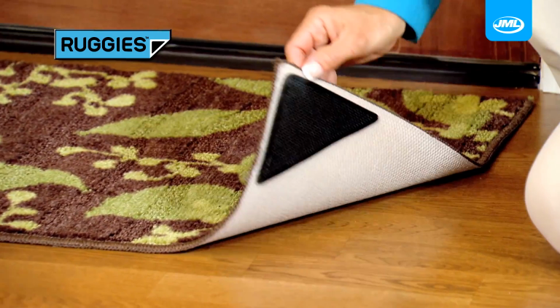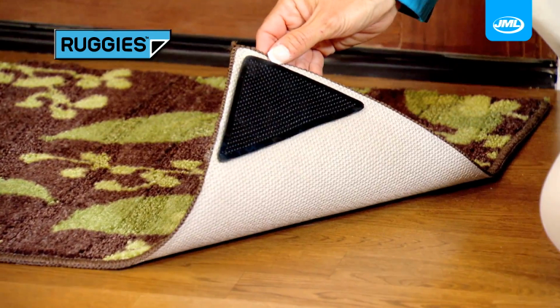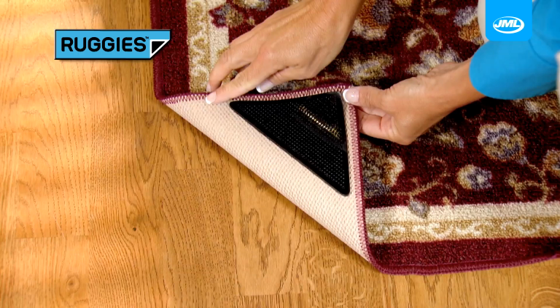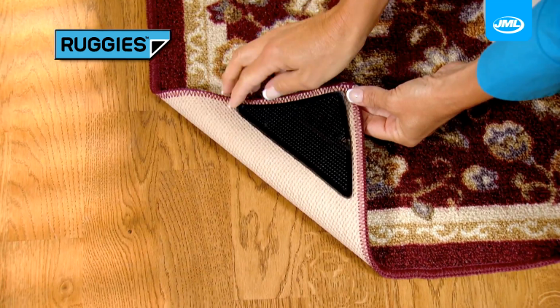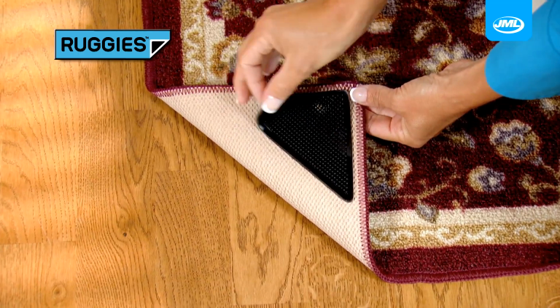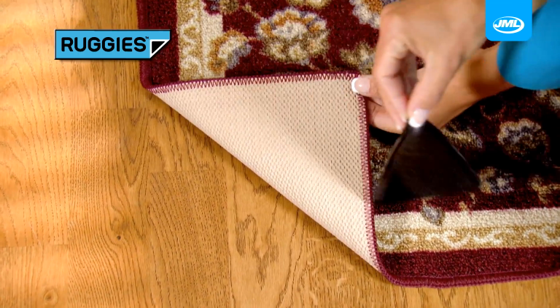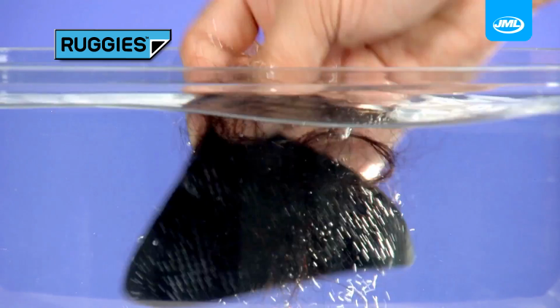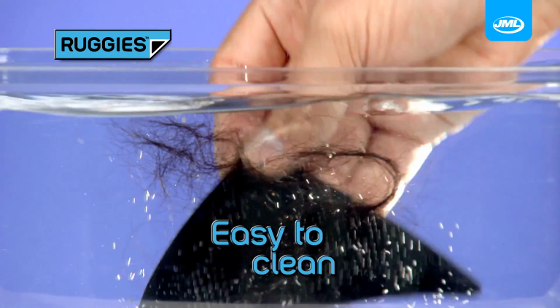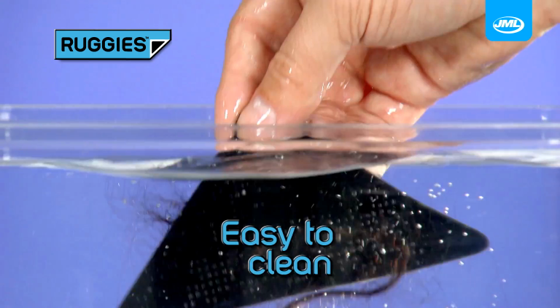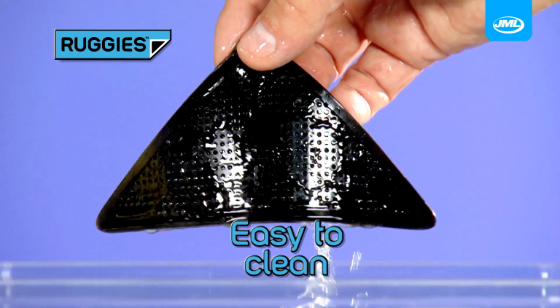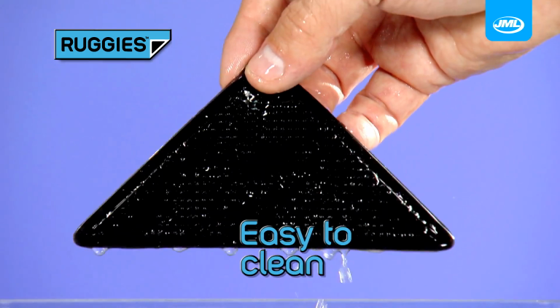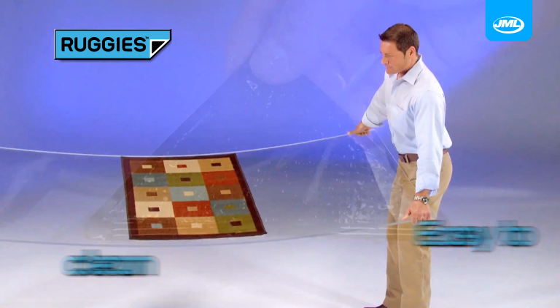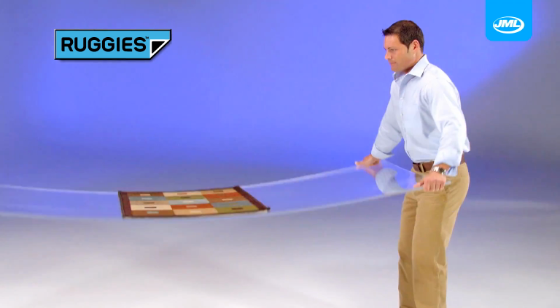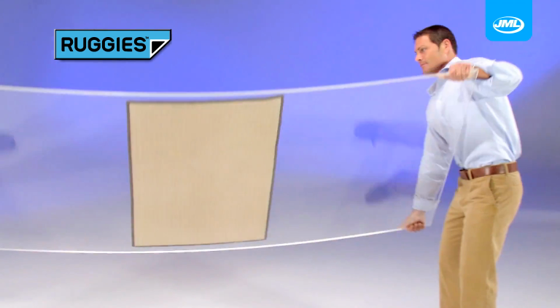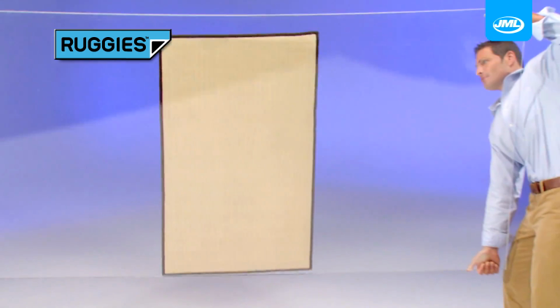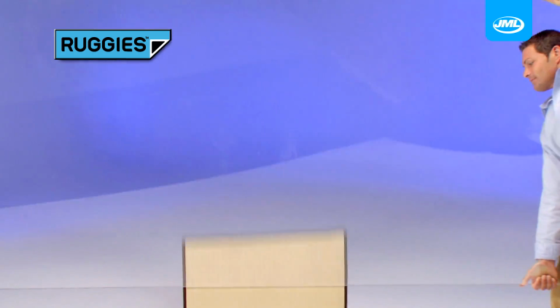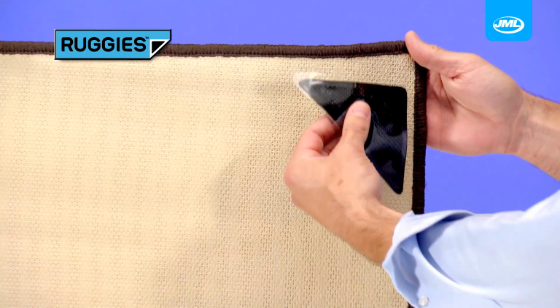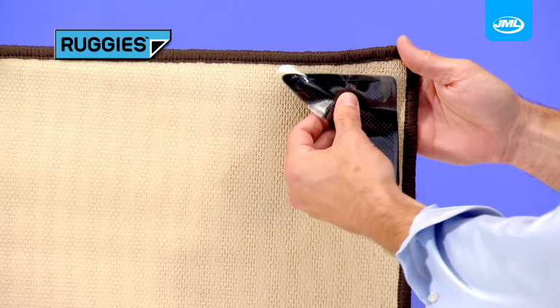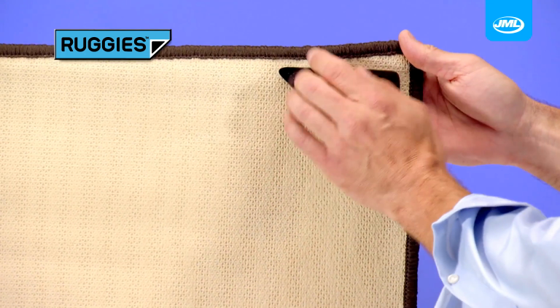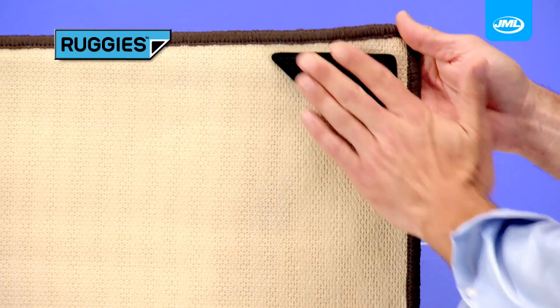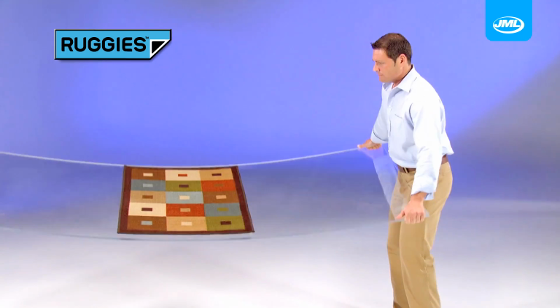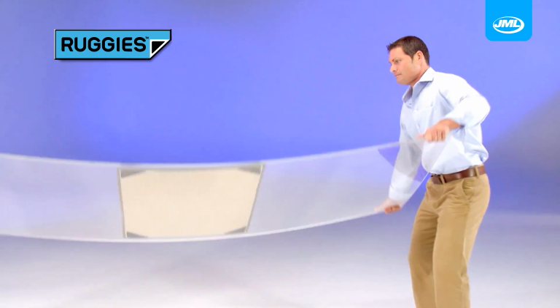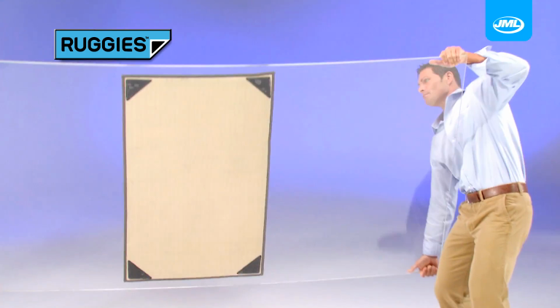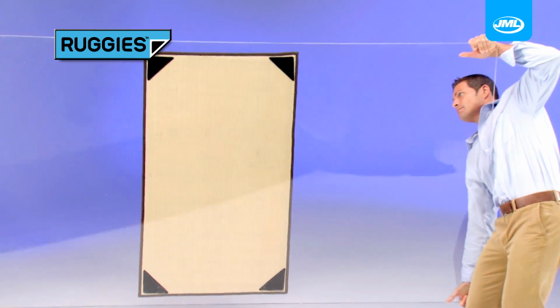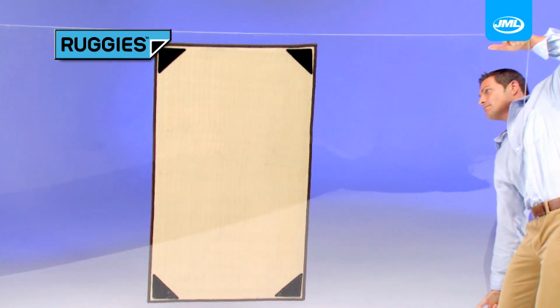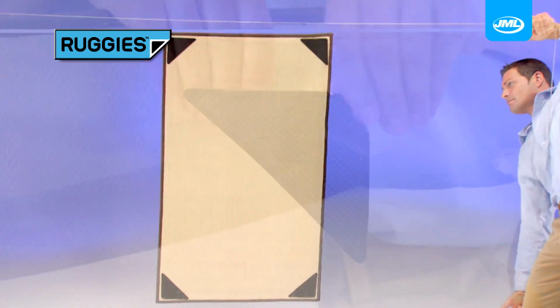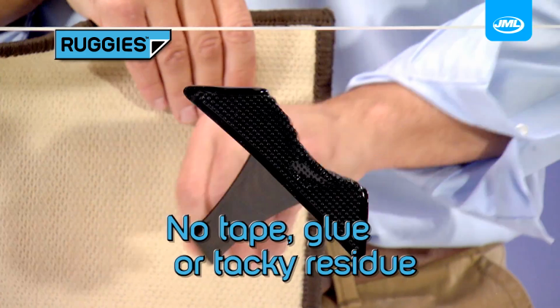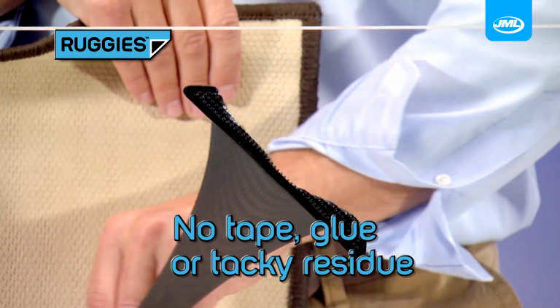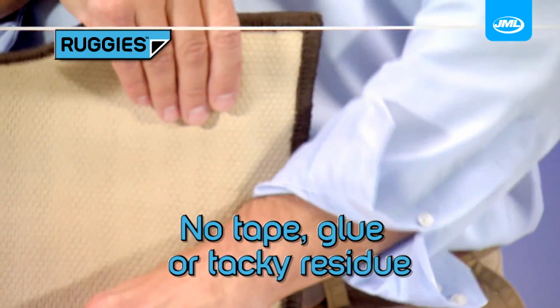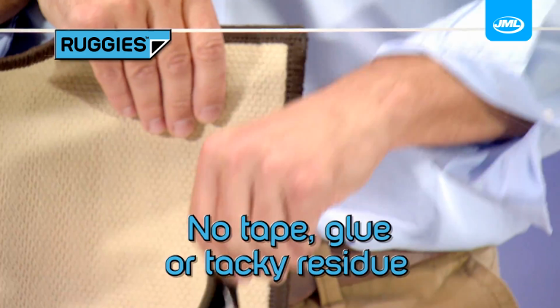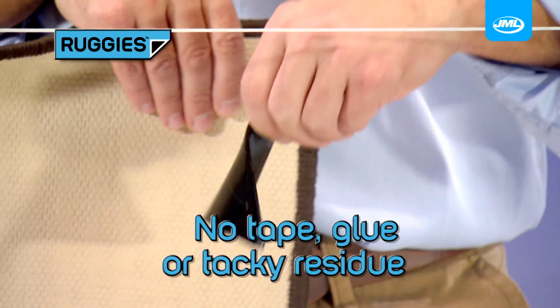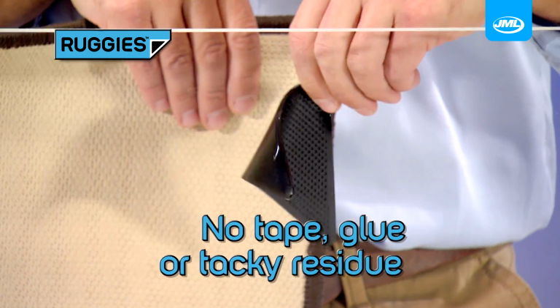Ruggies won't ever lose their Tacky Grip, guaranteed. And they clean up to be used over and over again. This rug would never grip on a slick sheet of glass, but add Ruggies to the corners and it grips like a magnet — the rug stays snug and underneath there's no tape, glue or tacky residue.